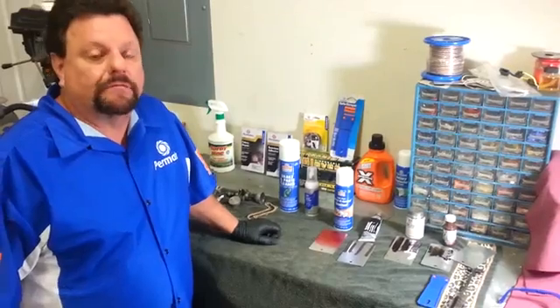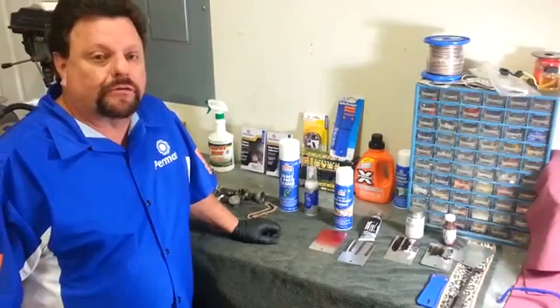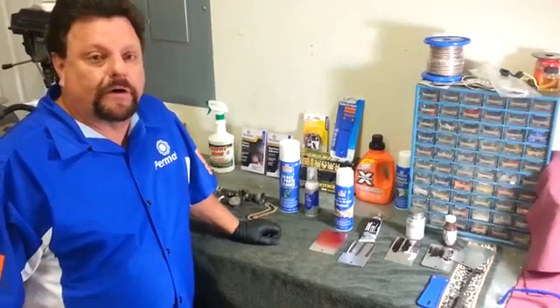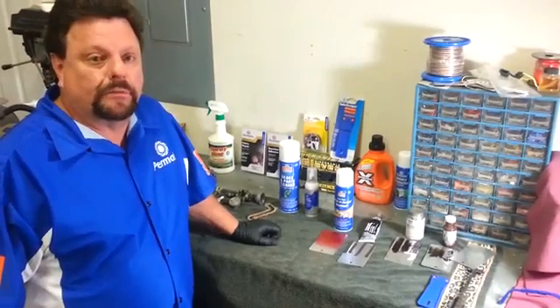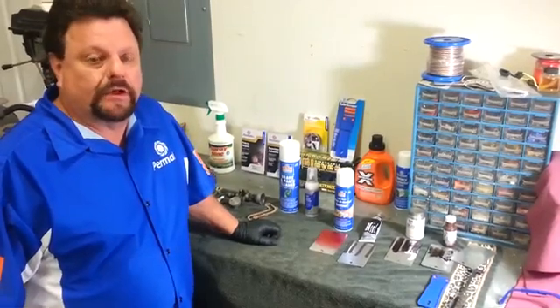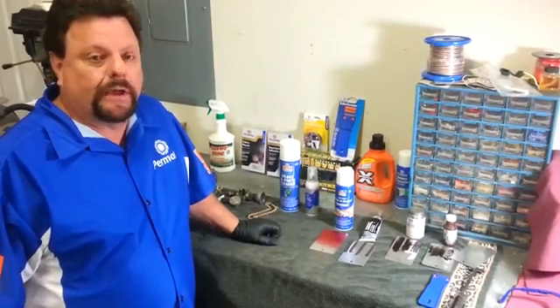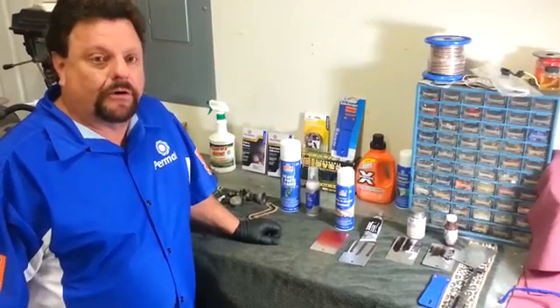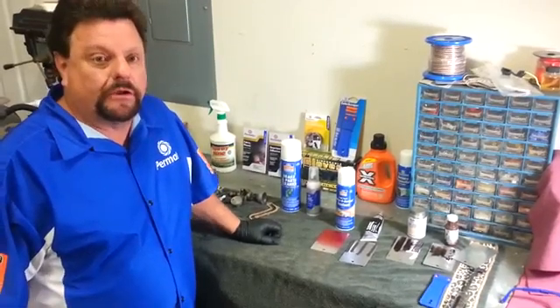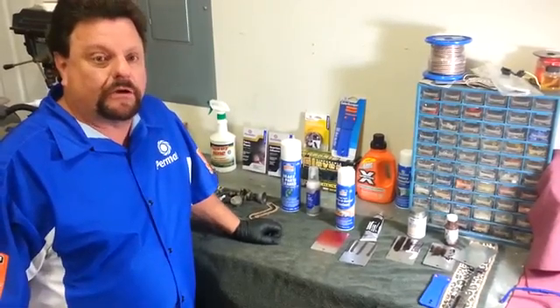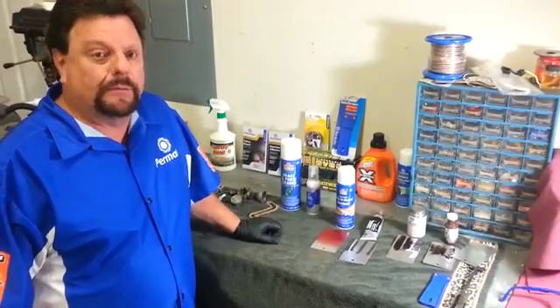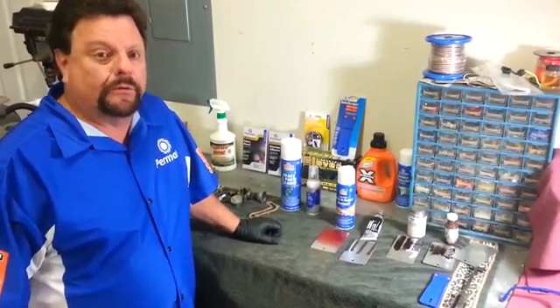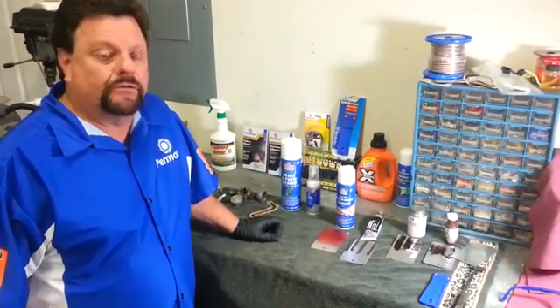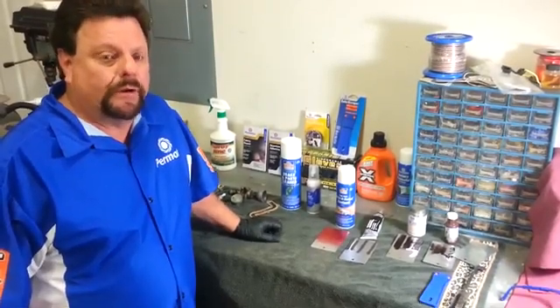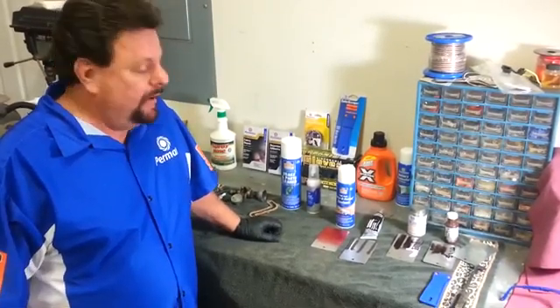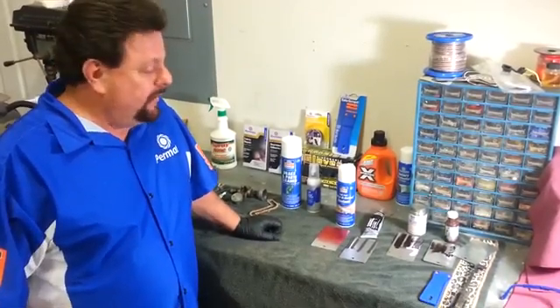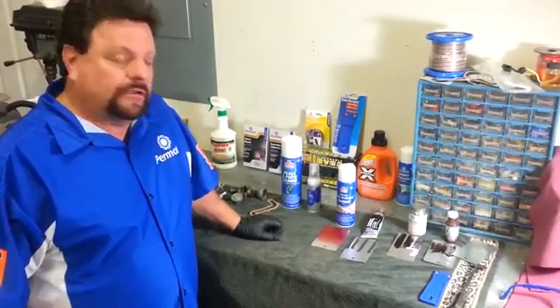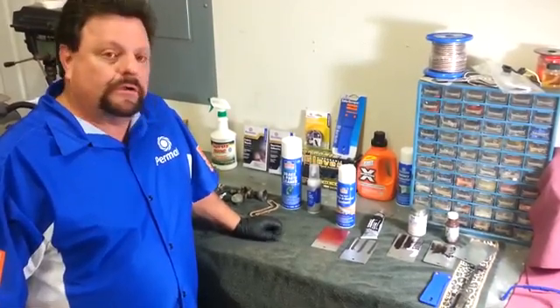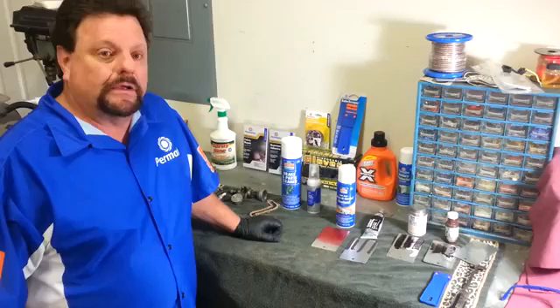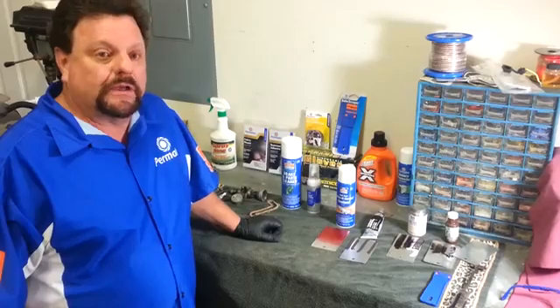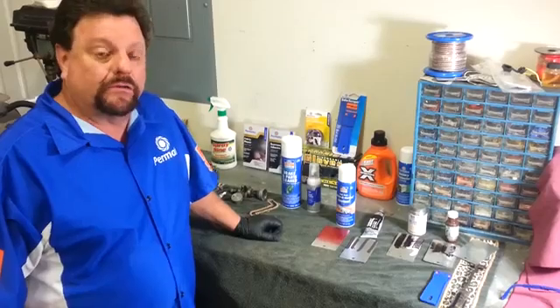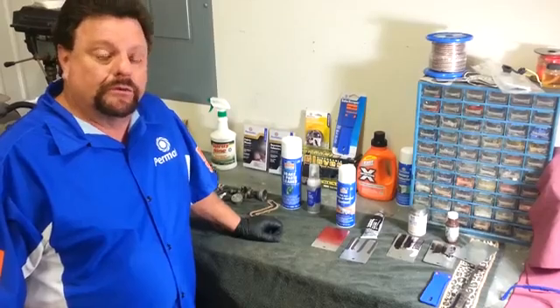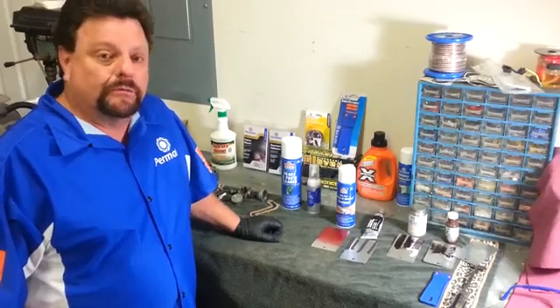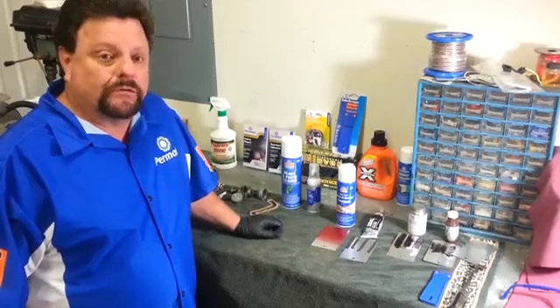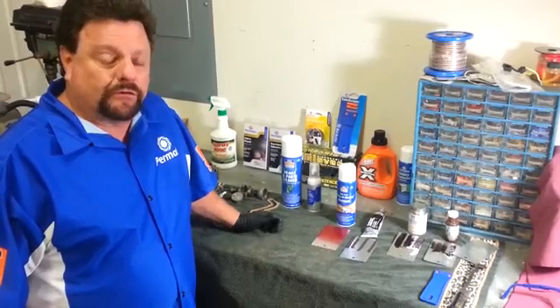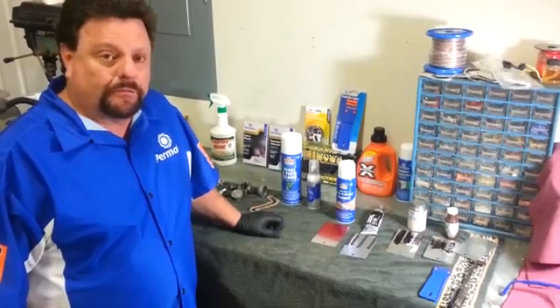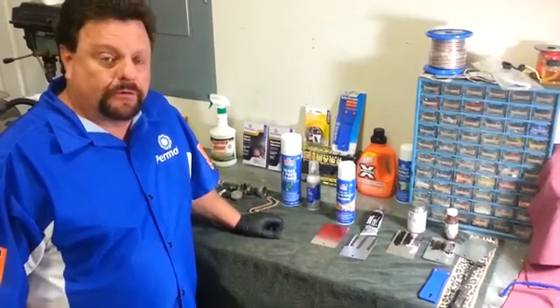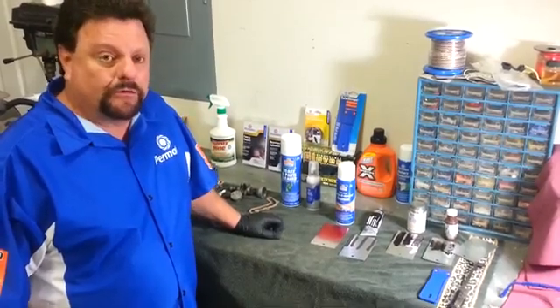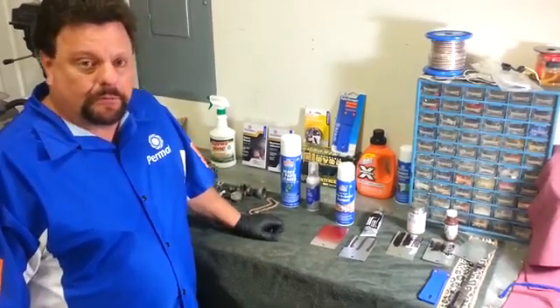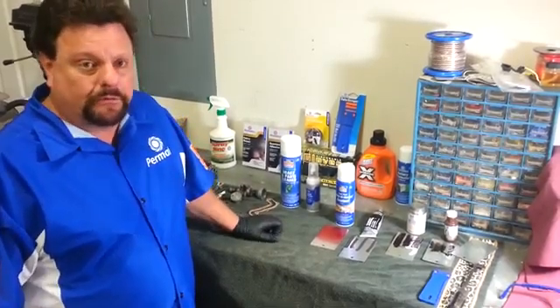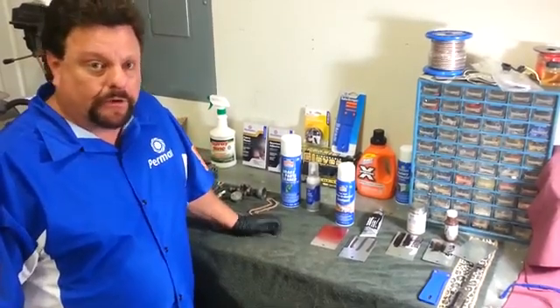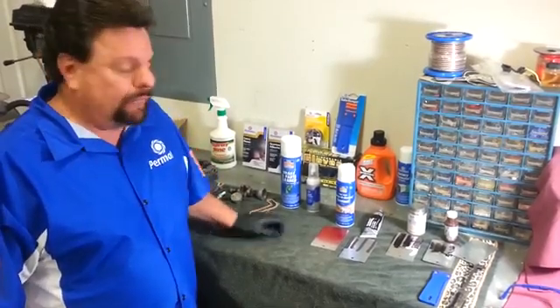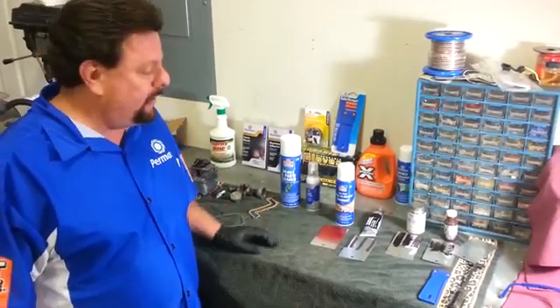Hi folks, Chris Fox of Permatex. We're back in the garage today and we're going to talk a little bit about engine repair. Today's subject is gasket removal and service prep for new engine assembly or any kind of repairs.